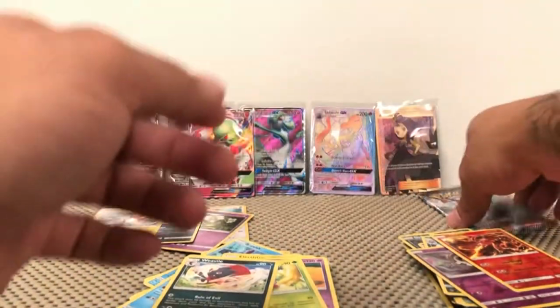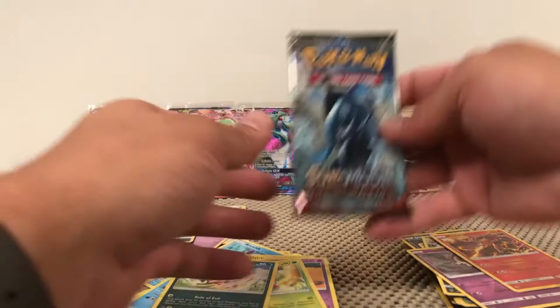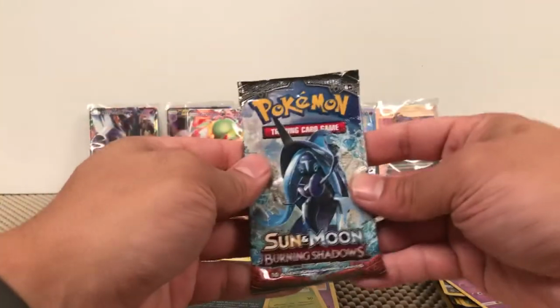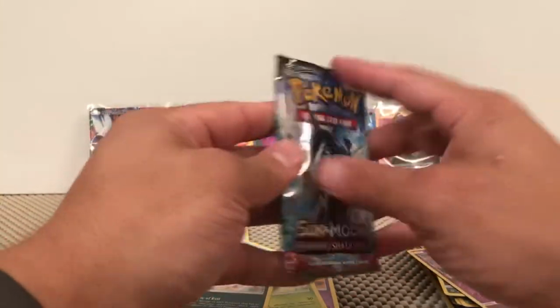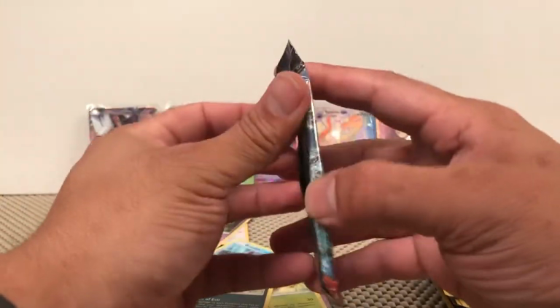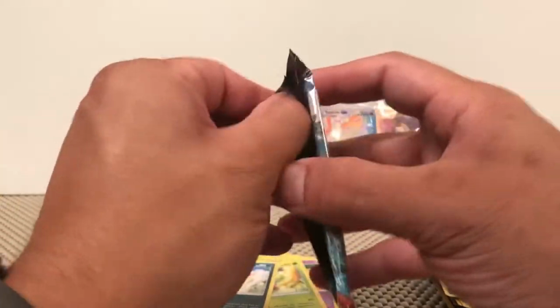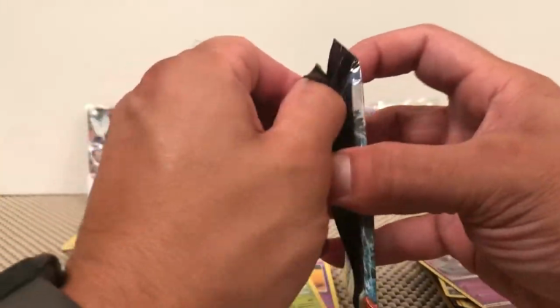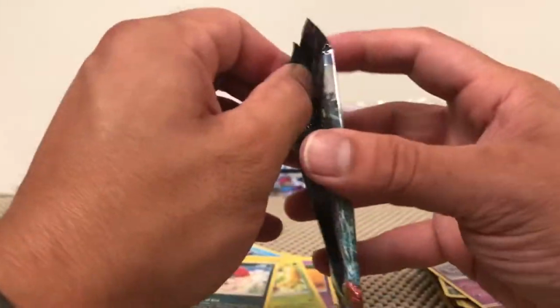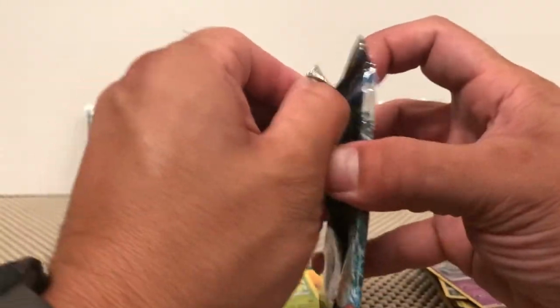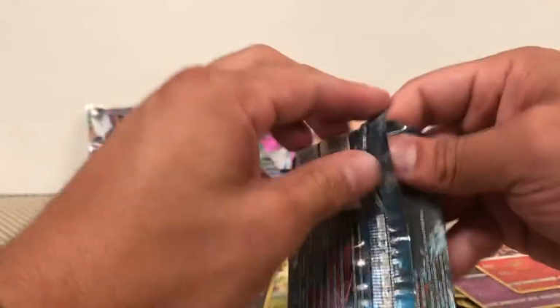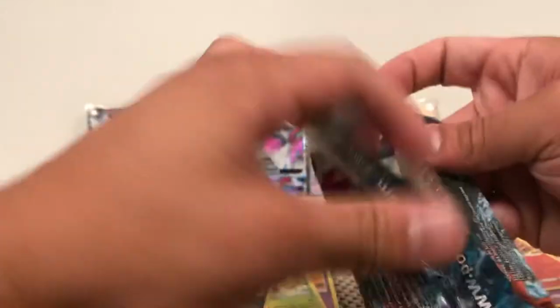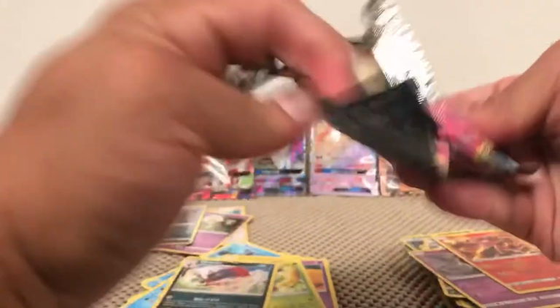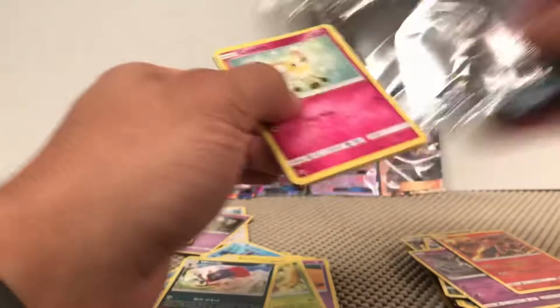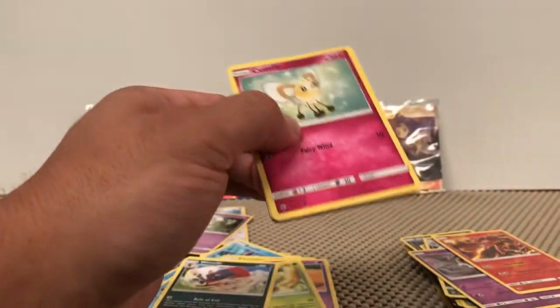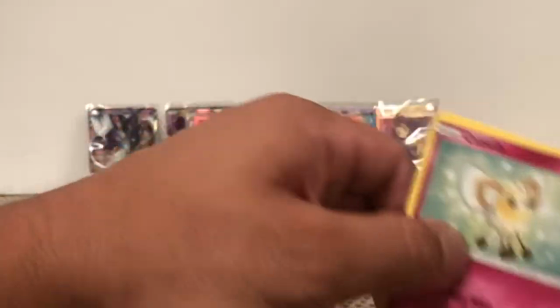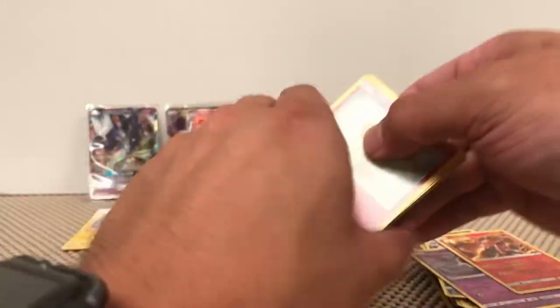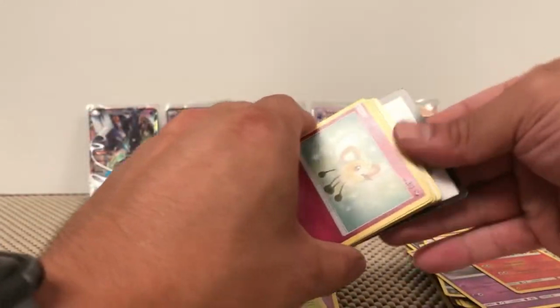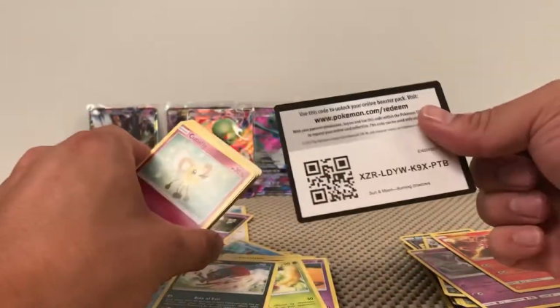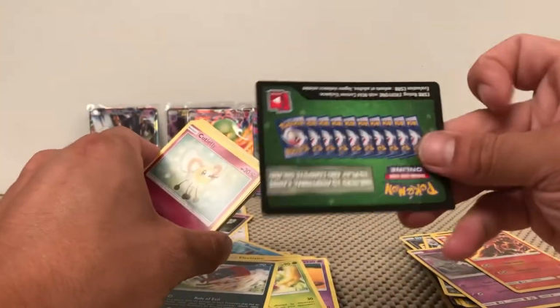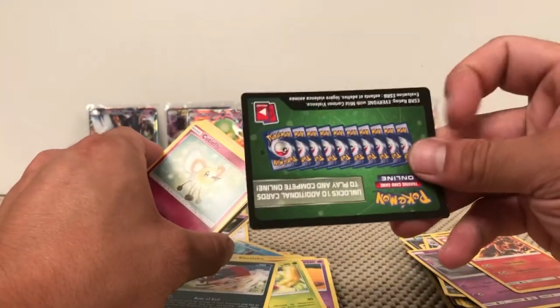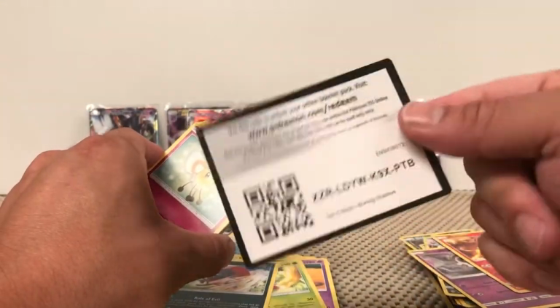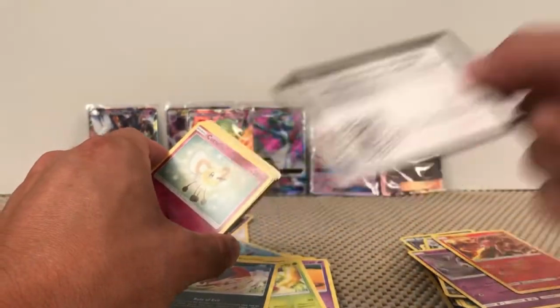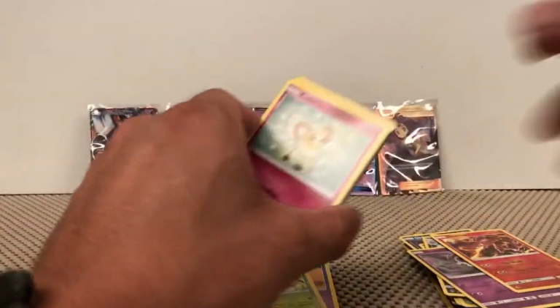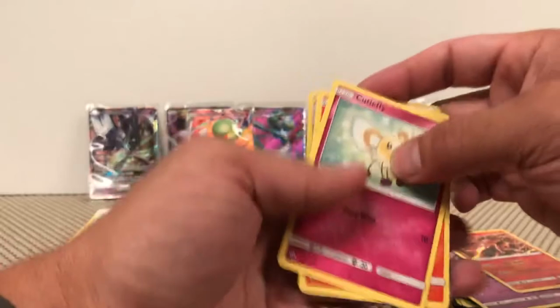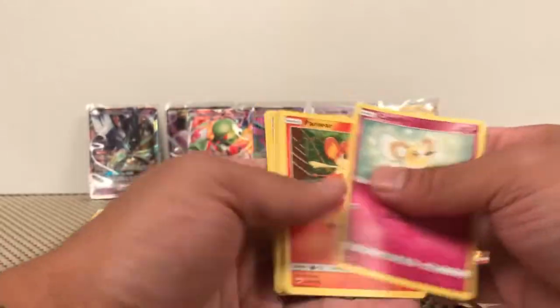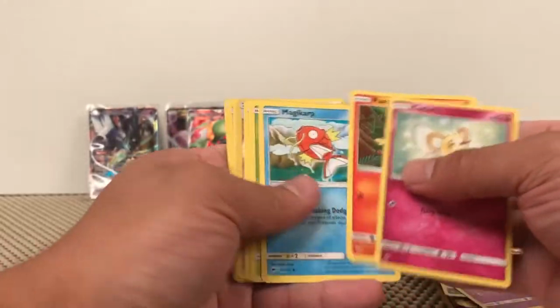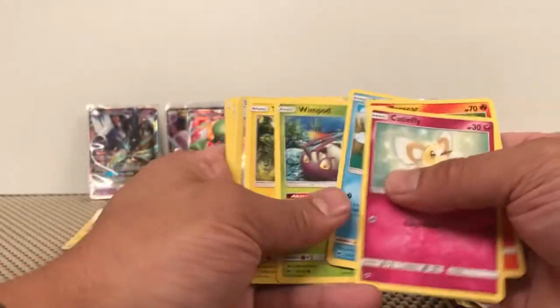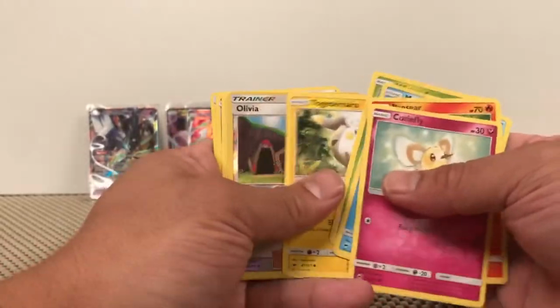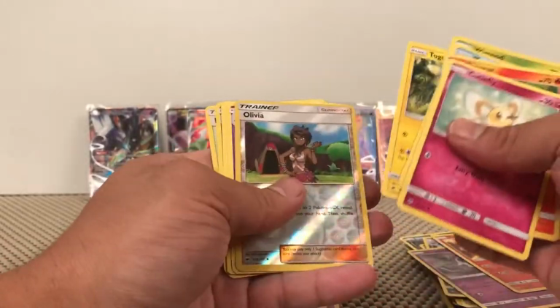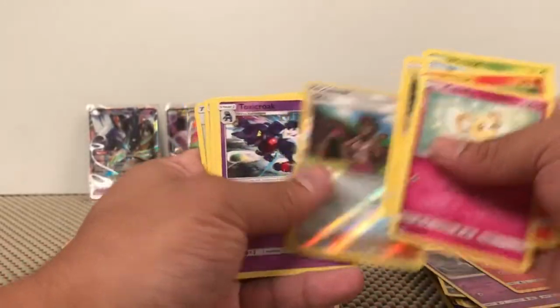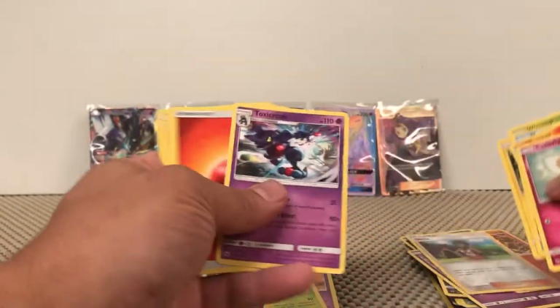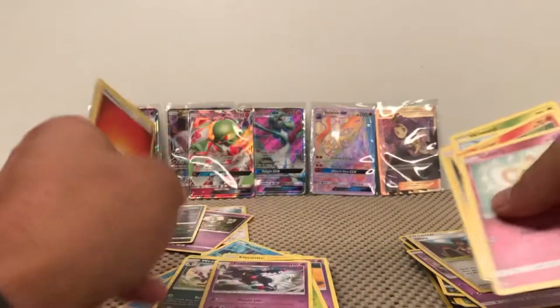Last pack — let's get some last-pack magic, can we? Solid green — Olivine and a Toxicroak.